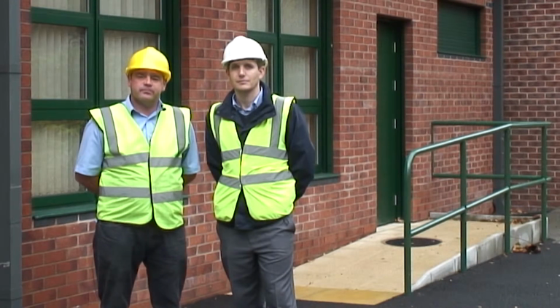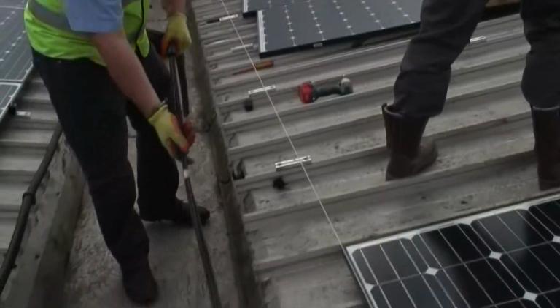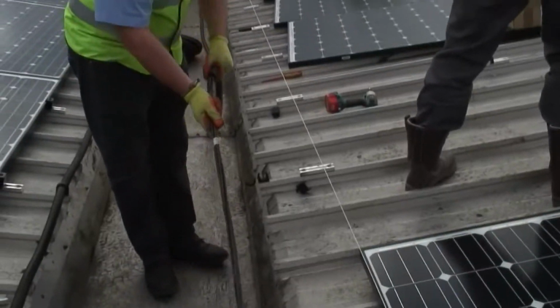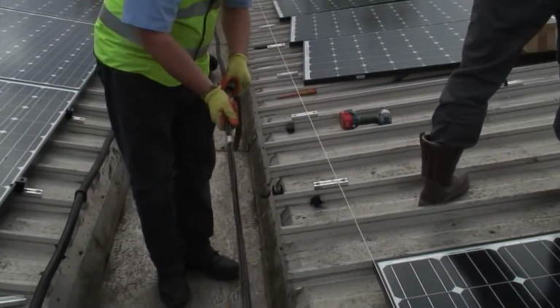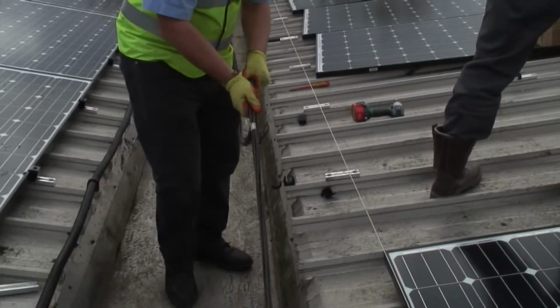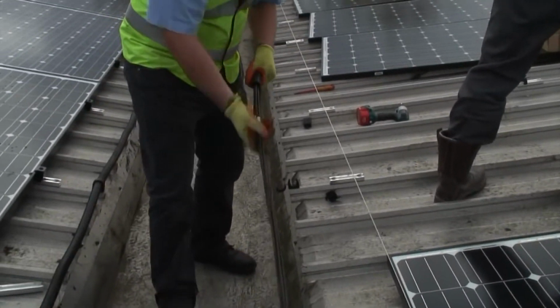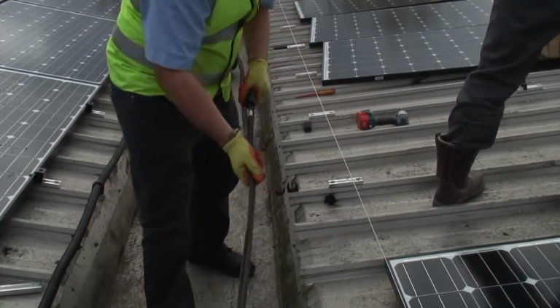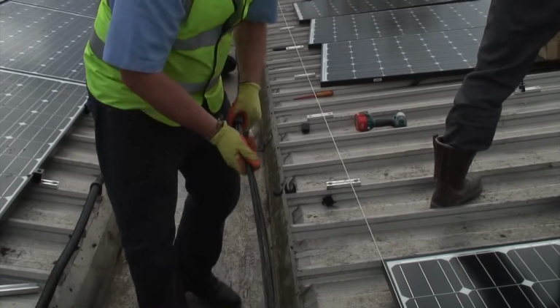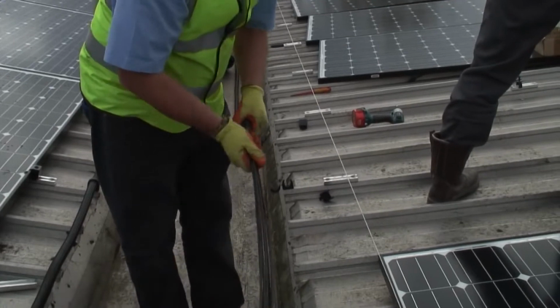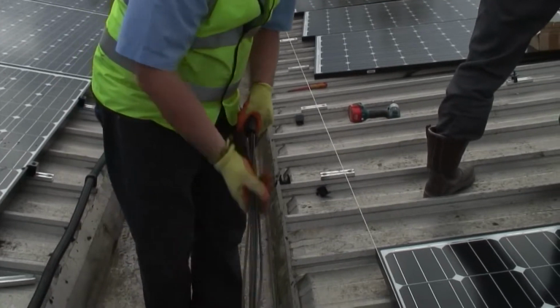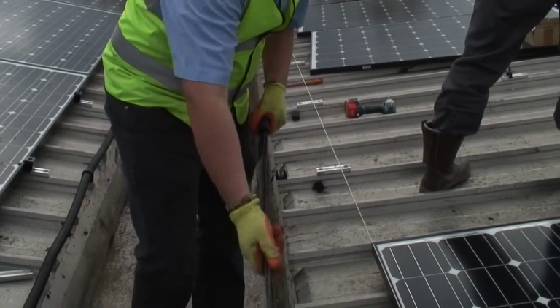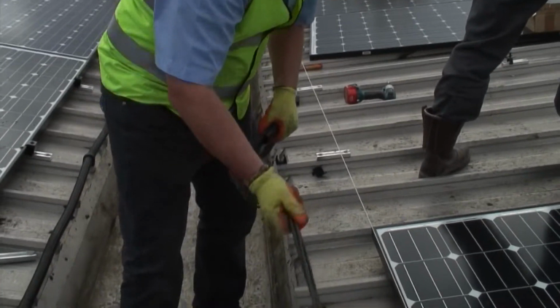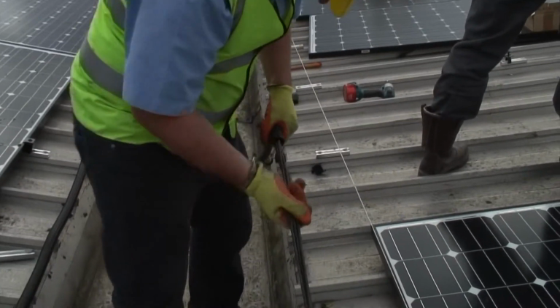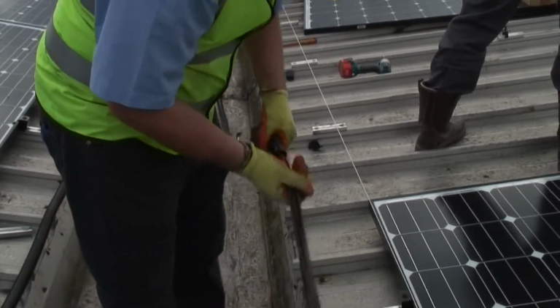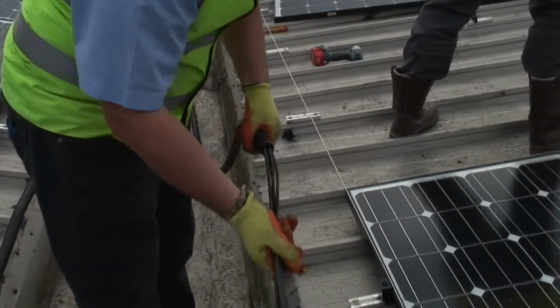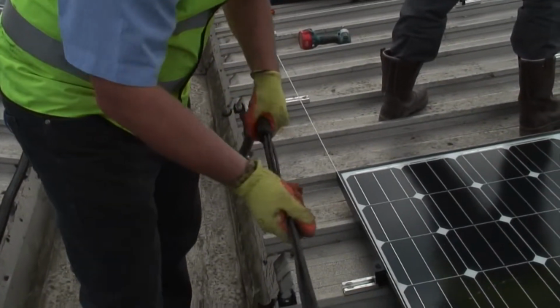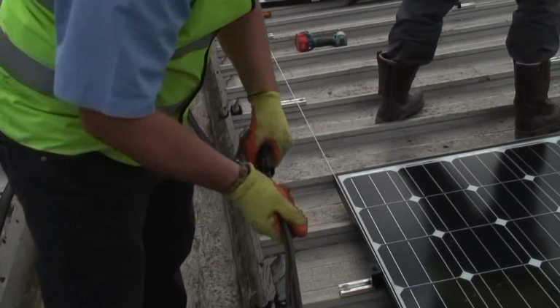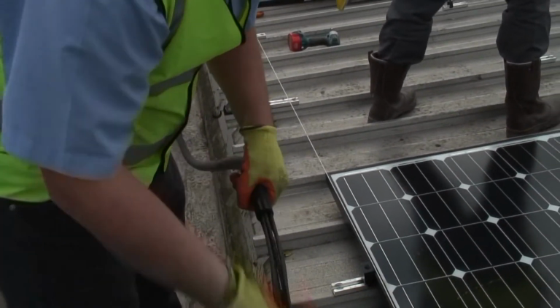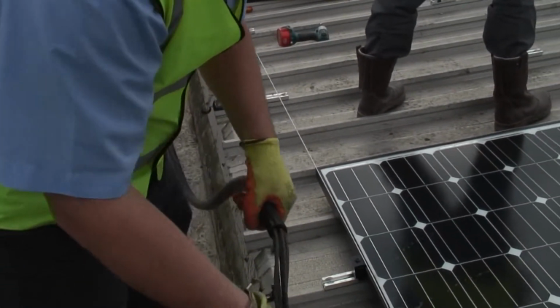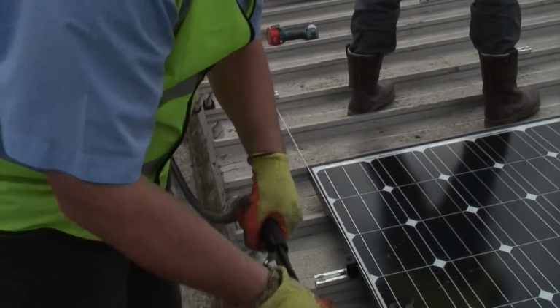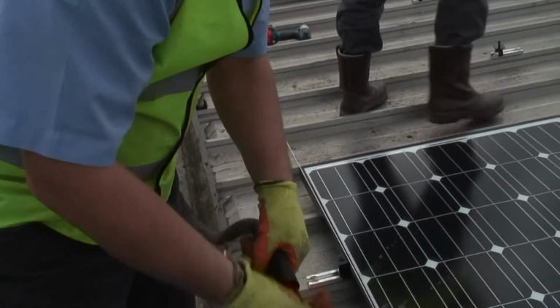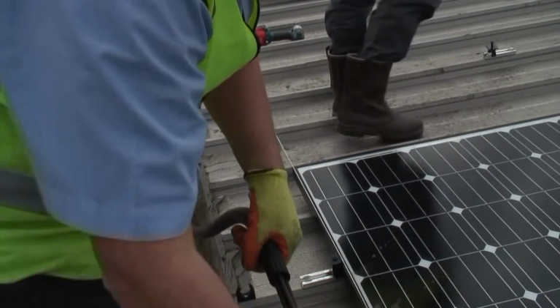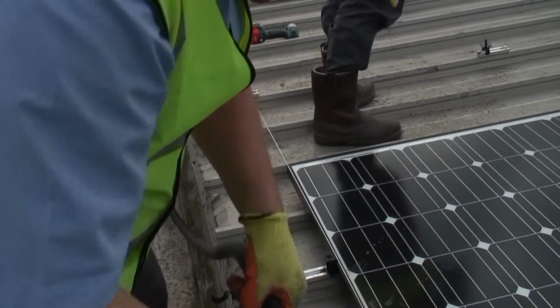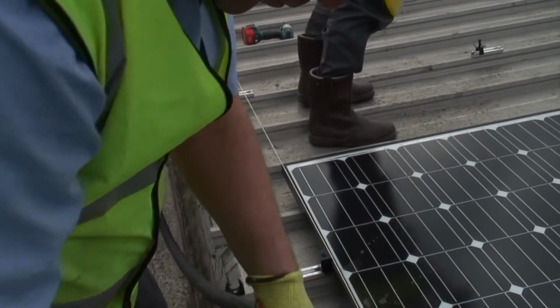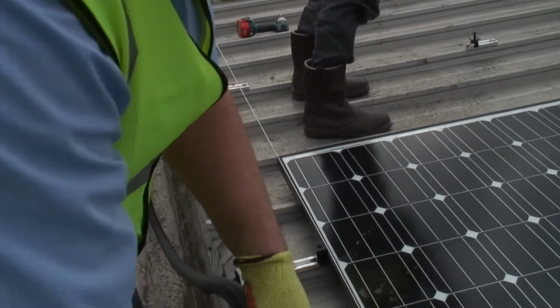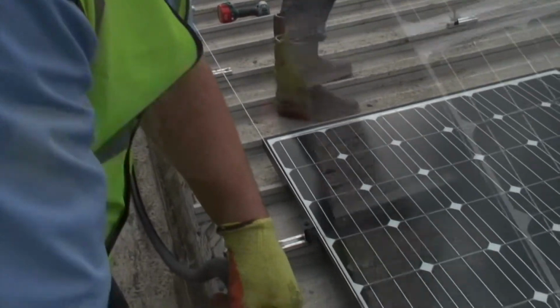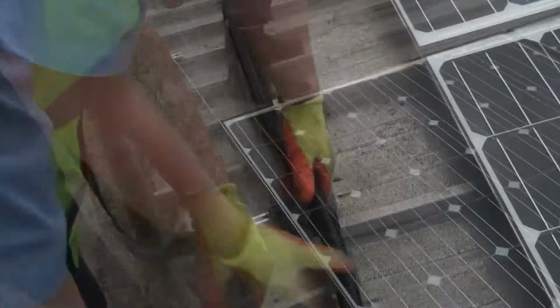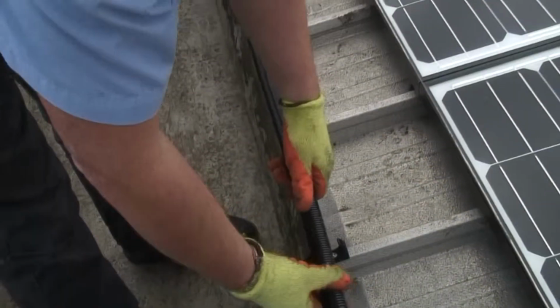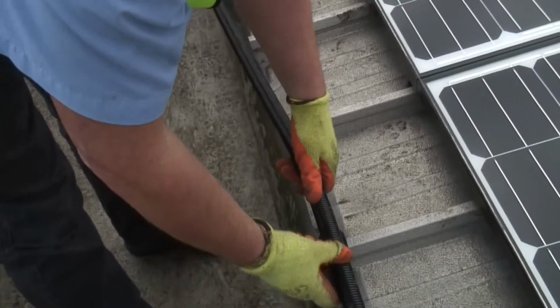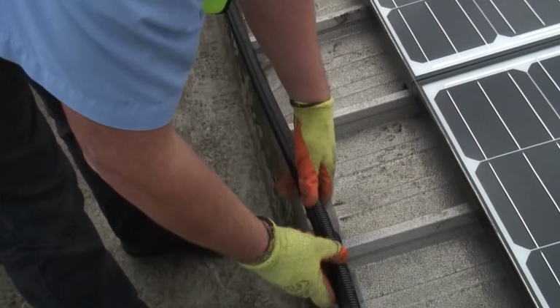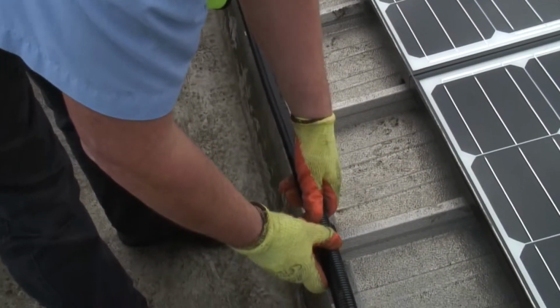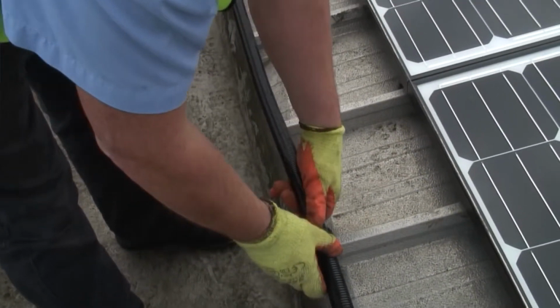For any solar photovoltaic installation, the cabling is fundamental to the performance, and its degradation or poor performance can lead to inefficiencies, heavy costs and downtime.